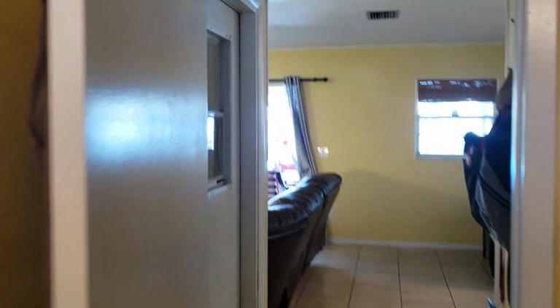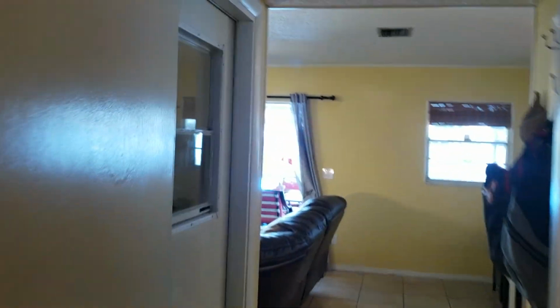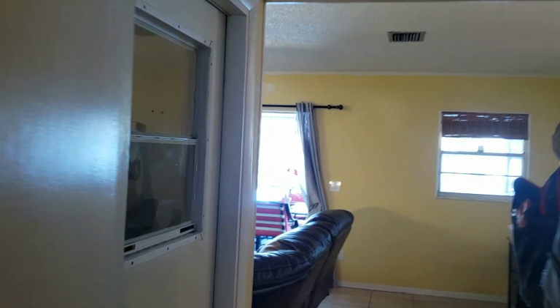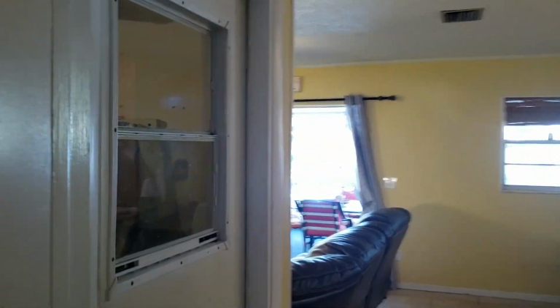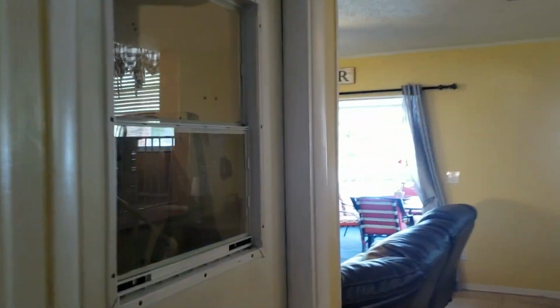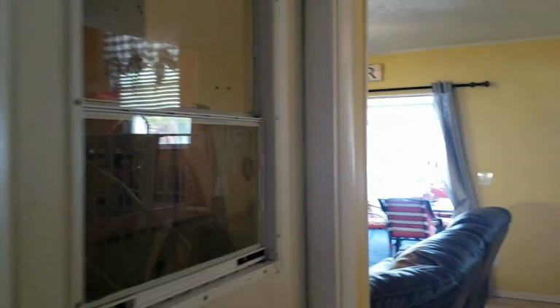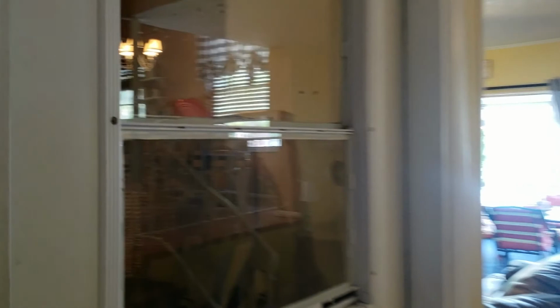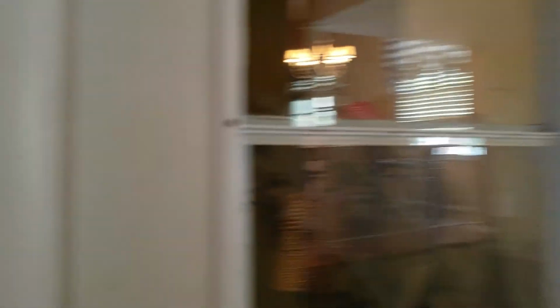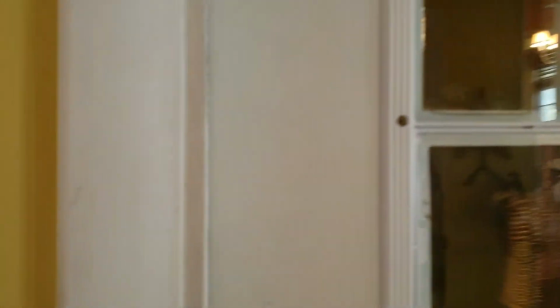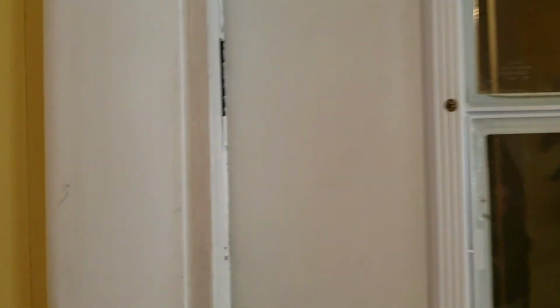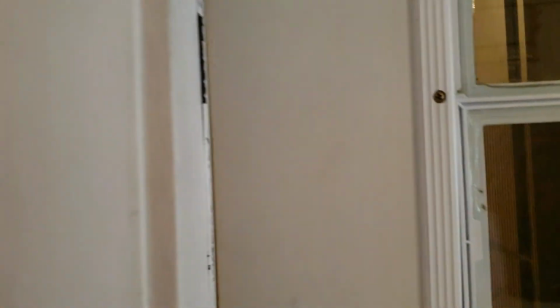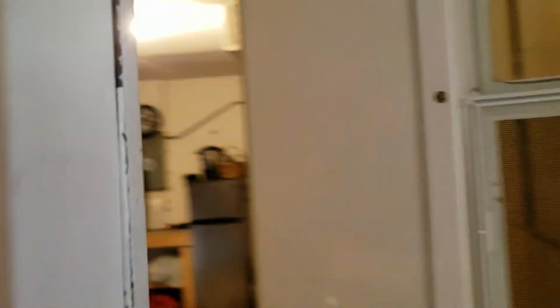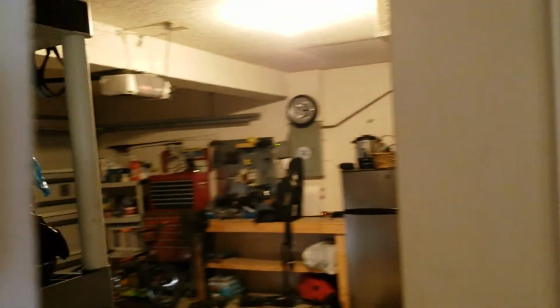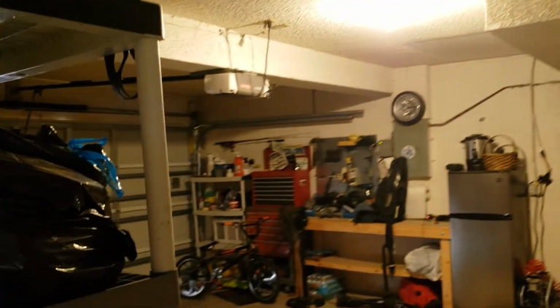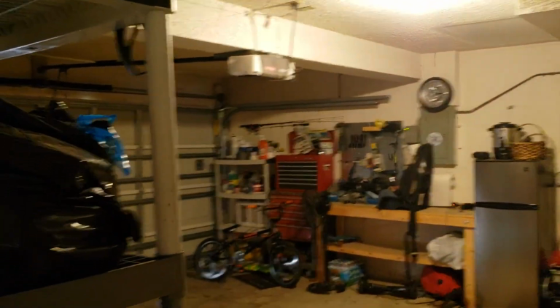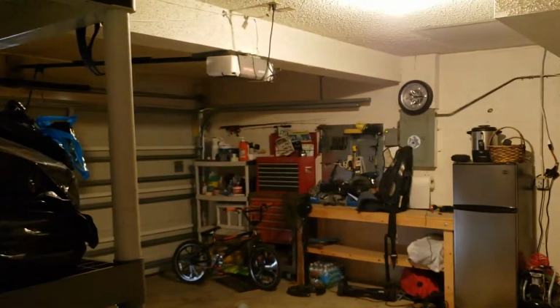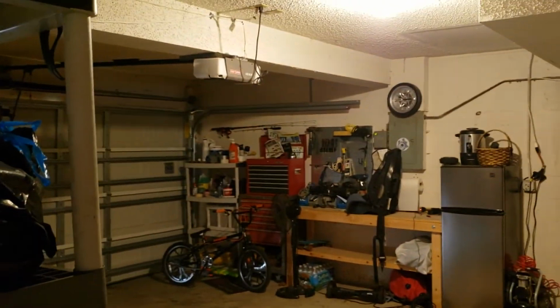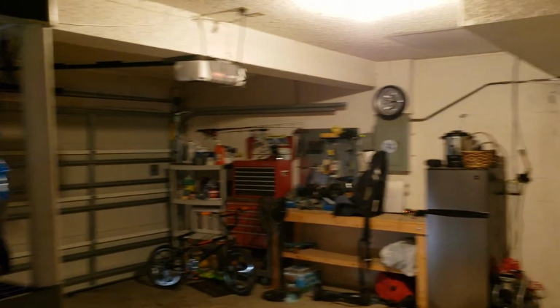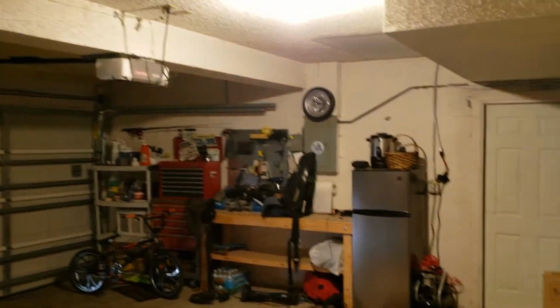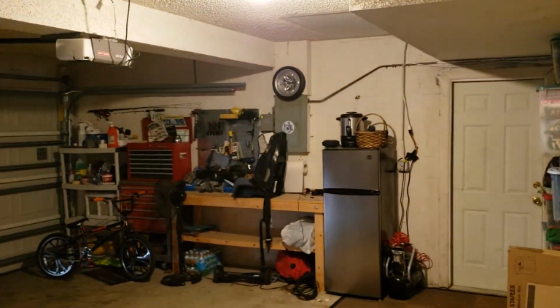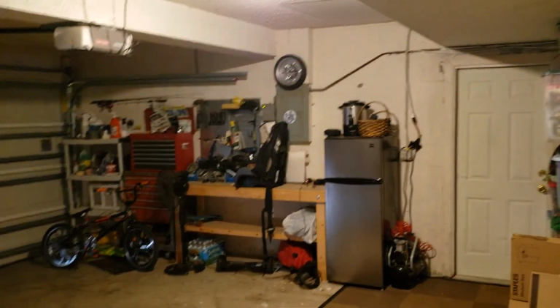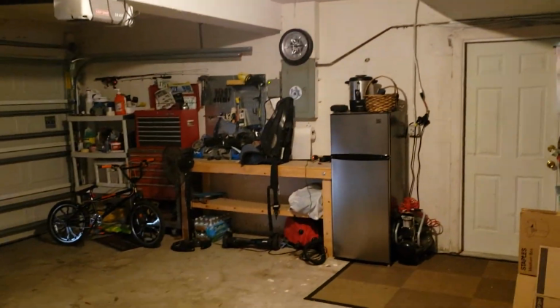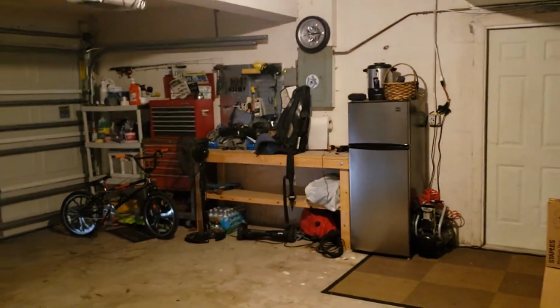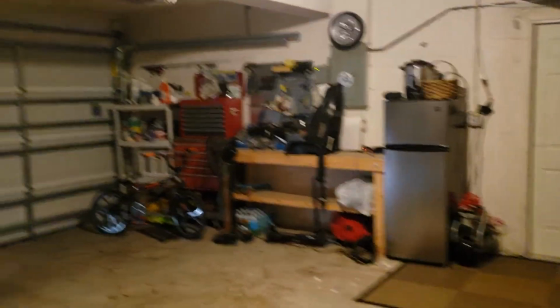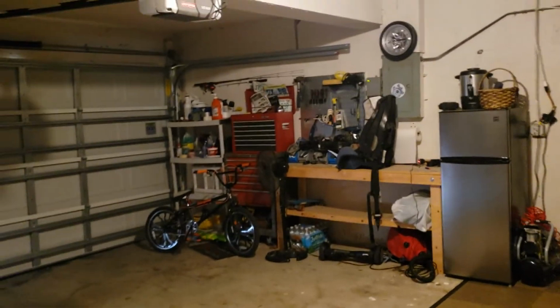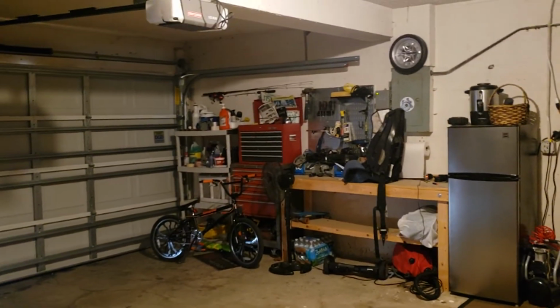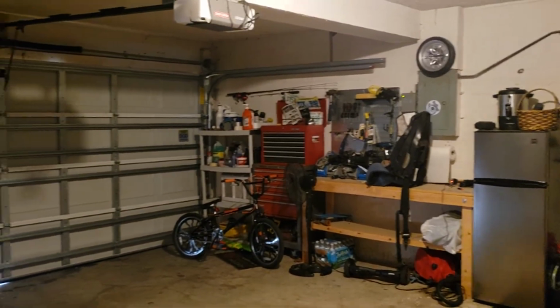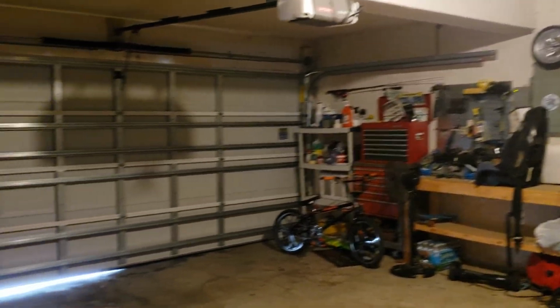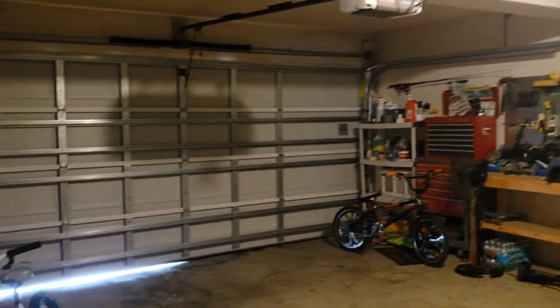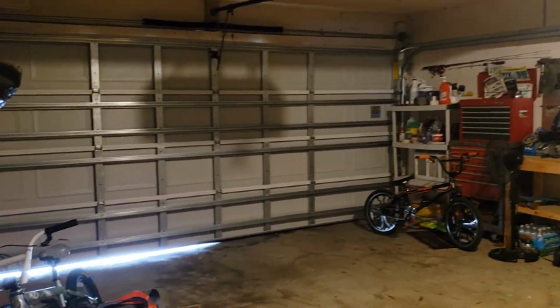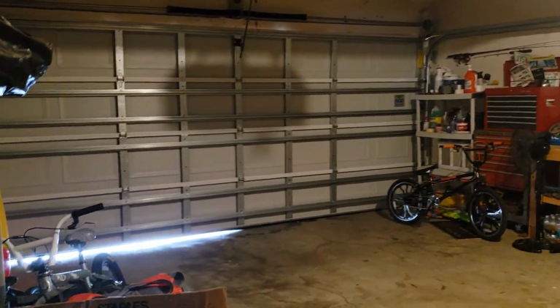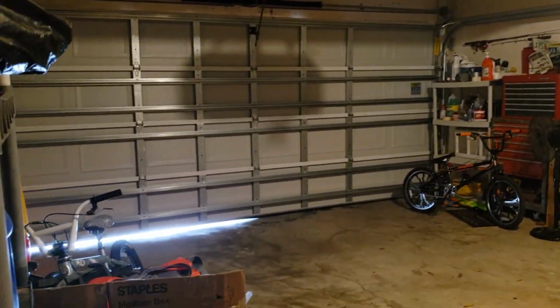And finally, let's have a look at the garage — a huge two-car garage, with a freezer which is staying with the house.